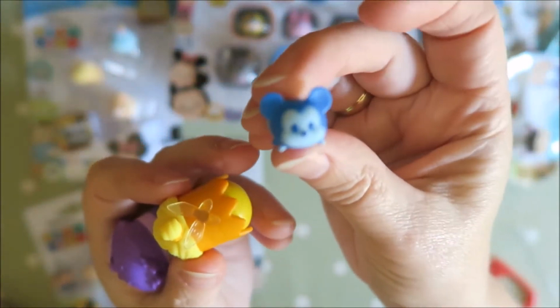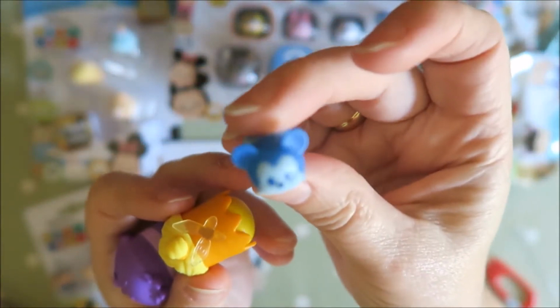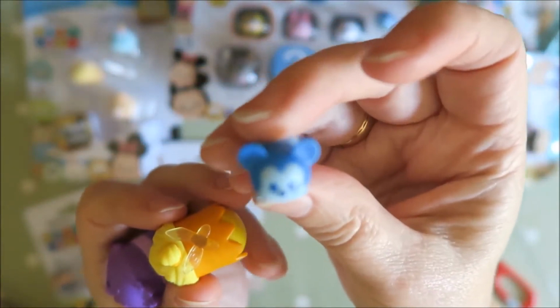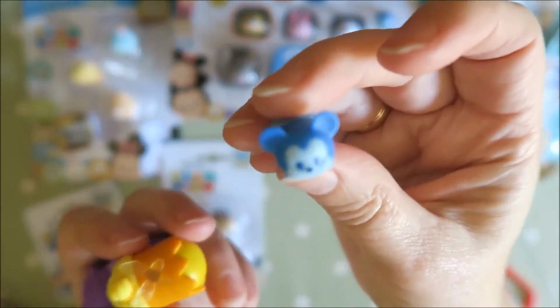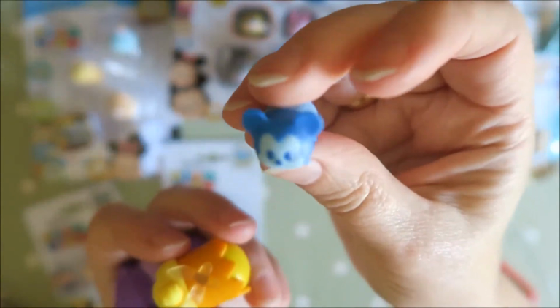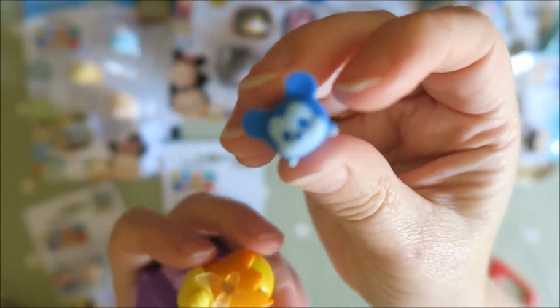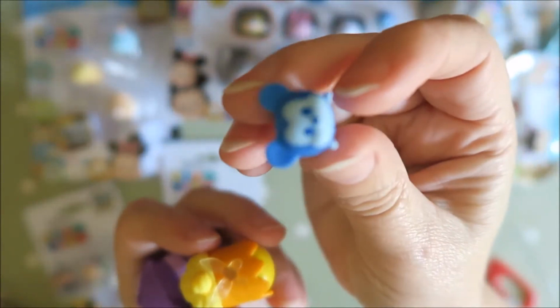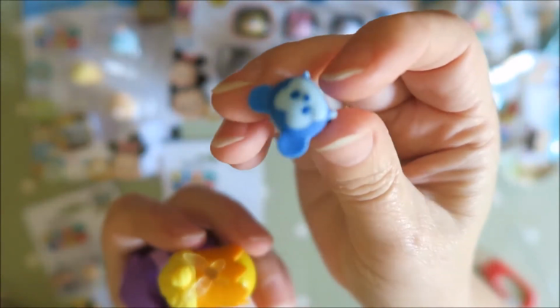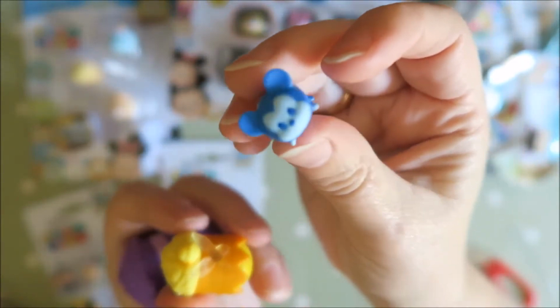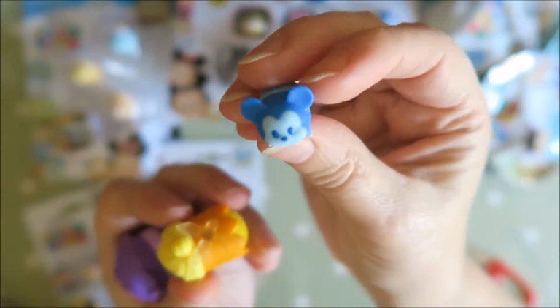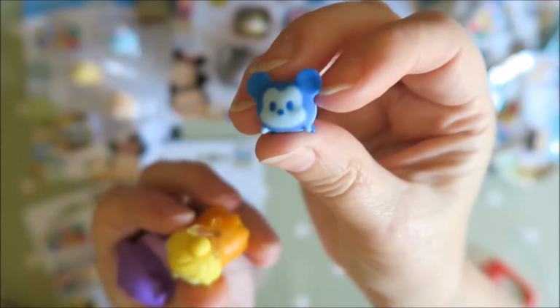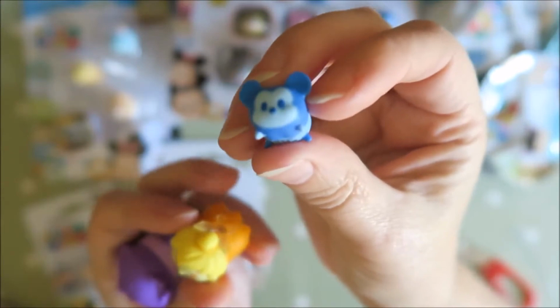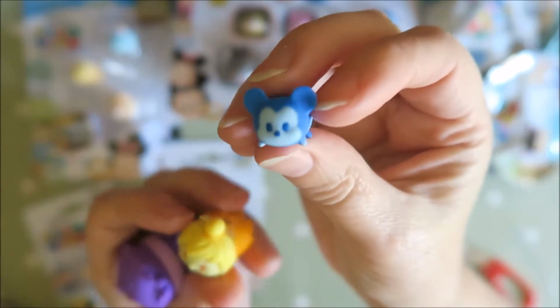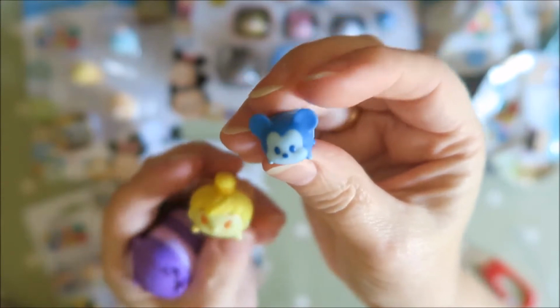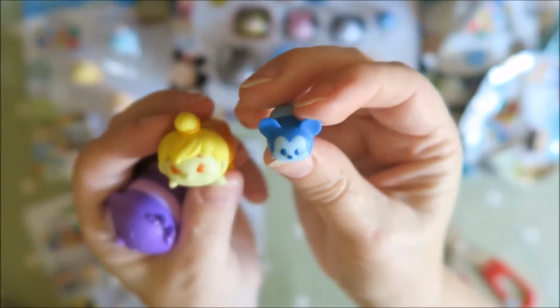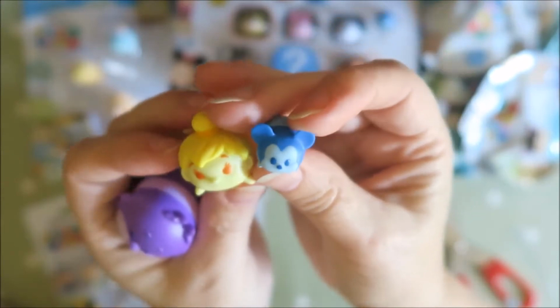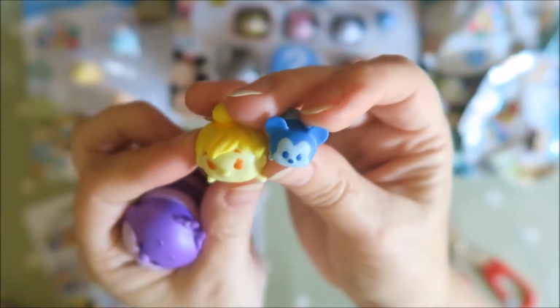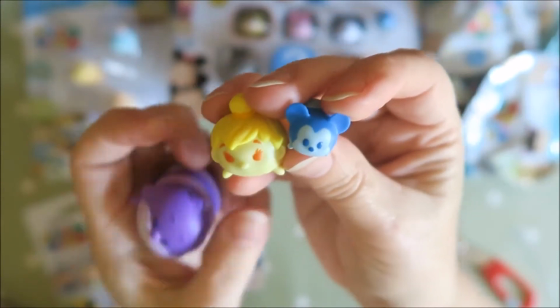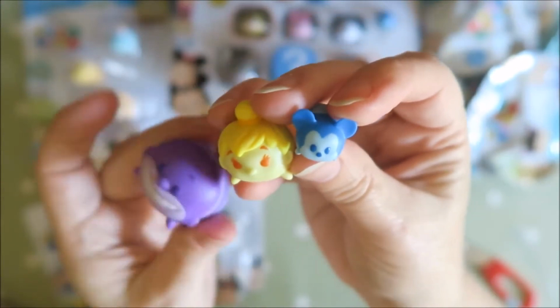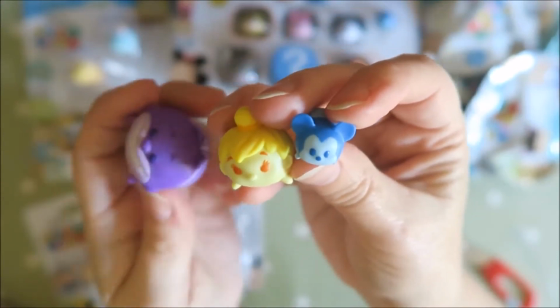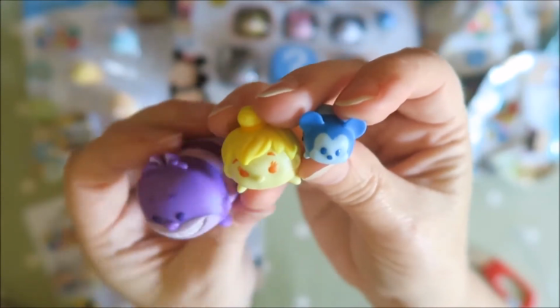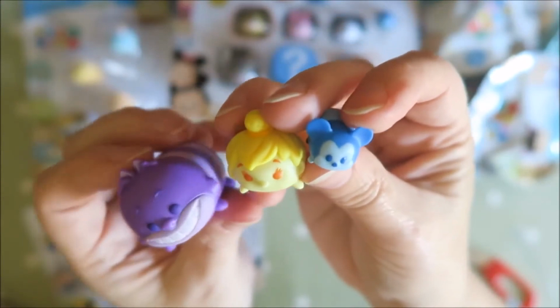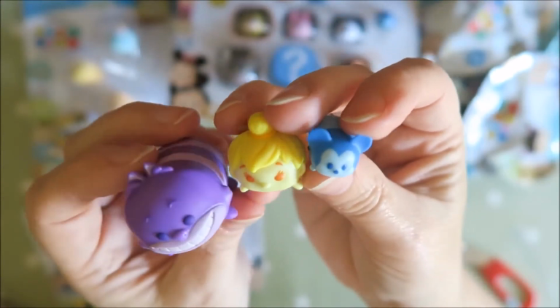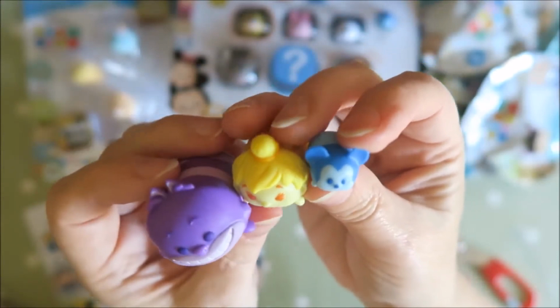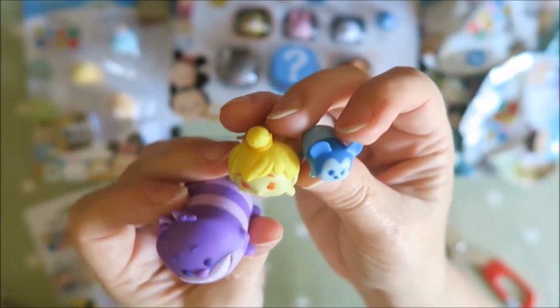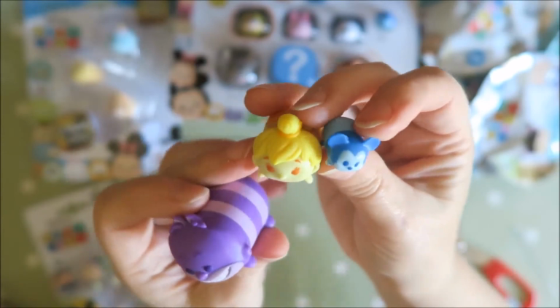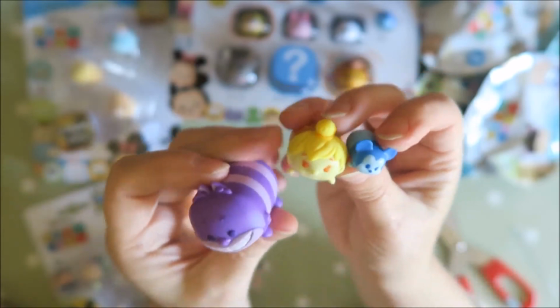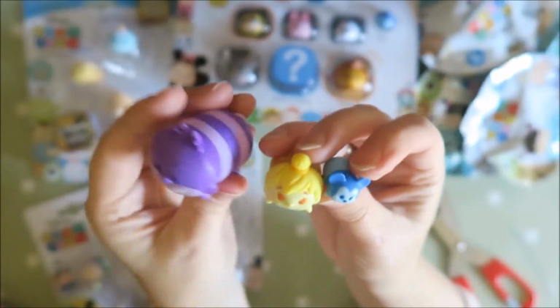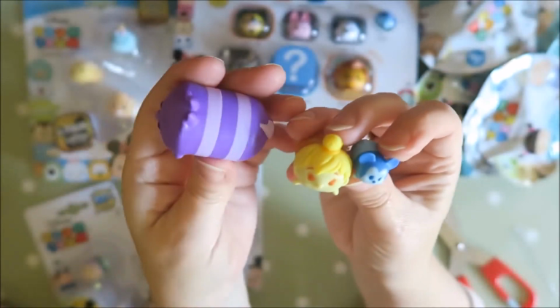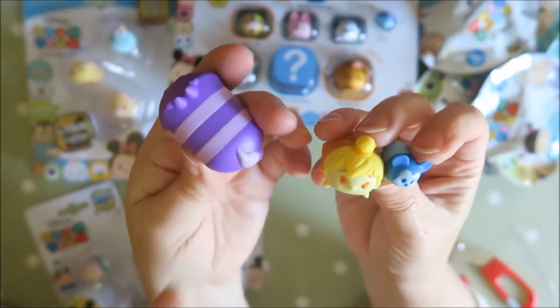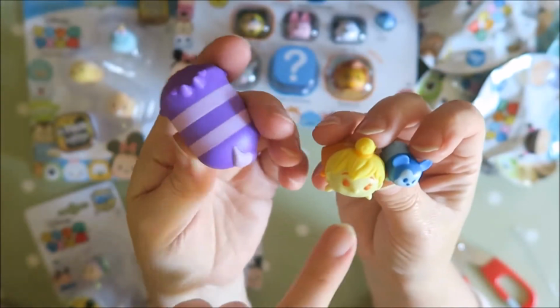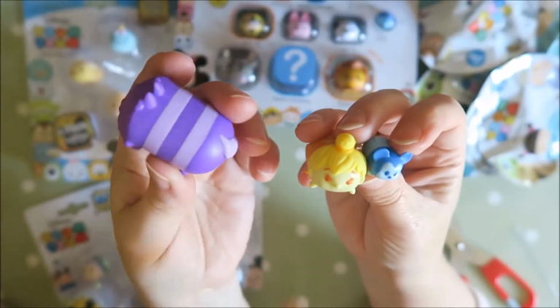And this one is actually cute. It reminds me a little bit of — what's it called again — Inside Out. The colors. It kind of looks like Joy here.